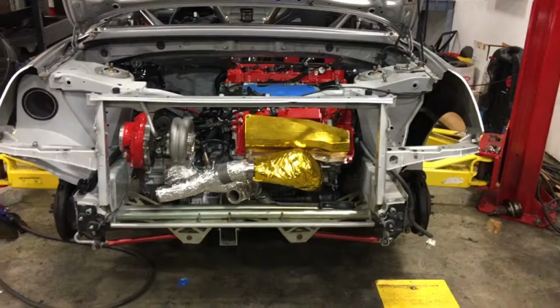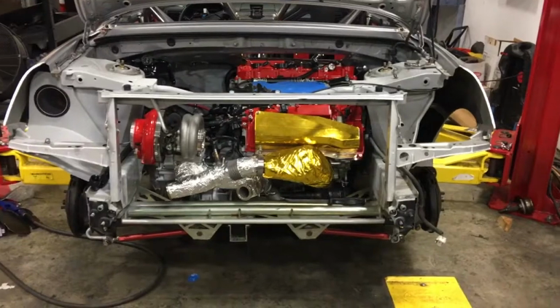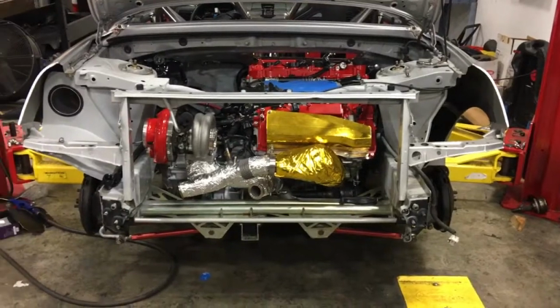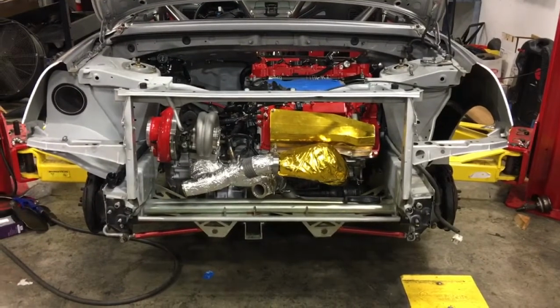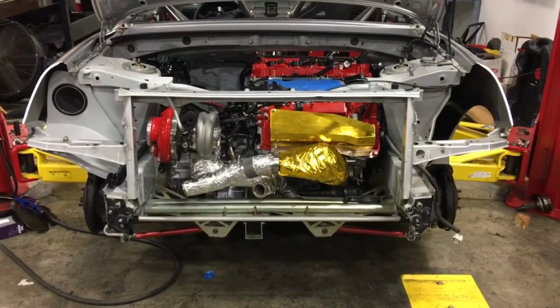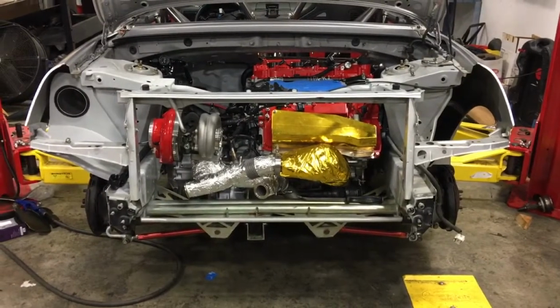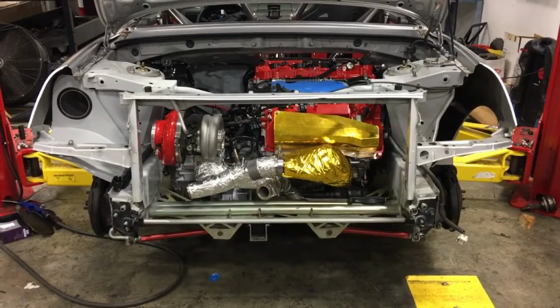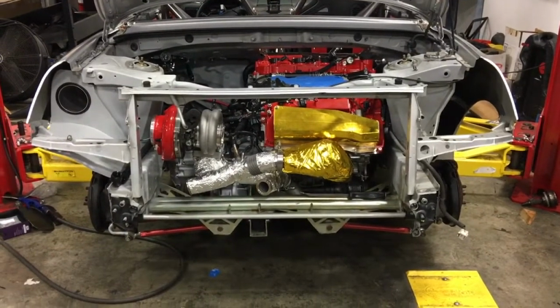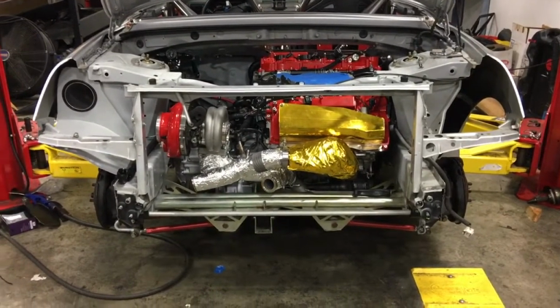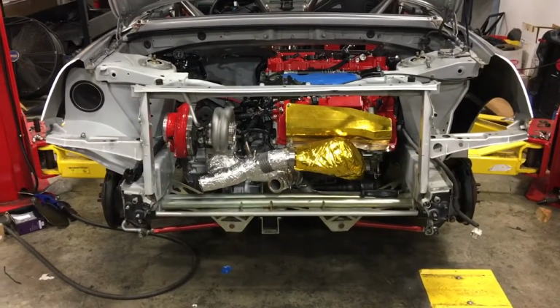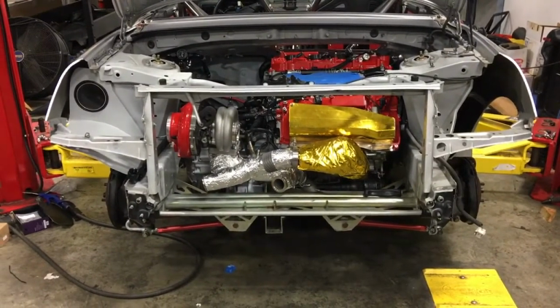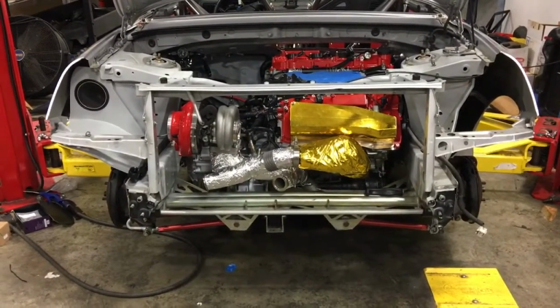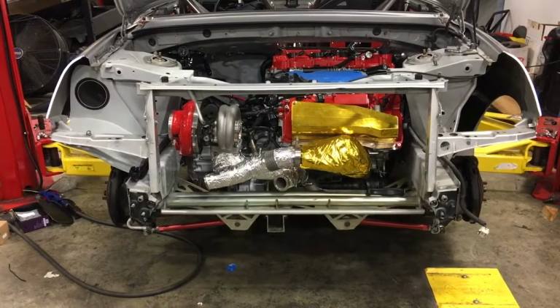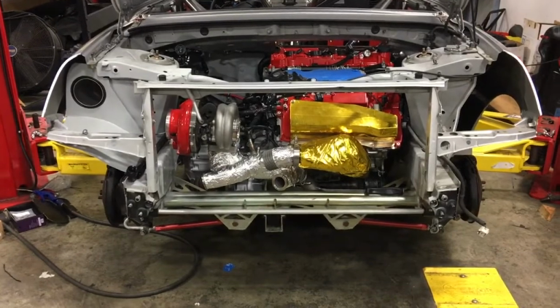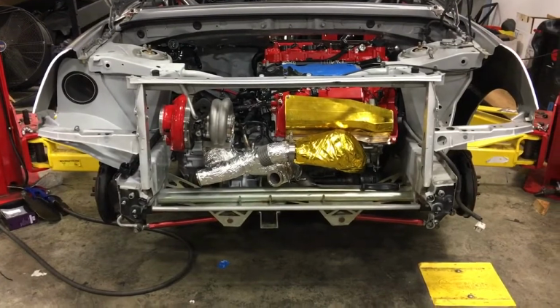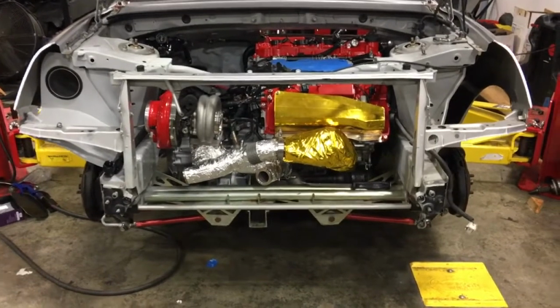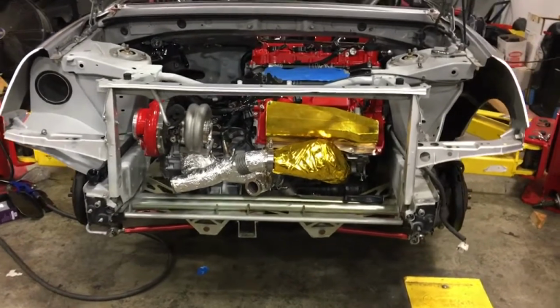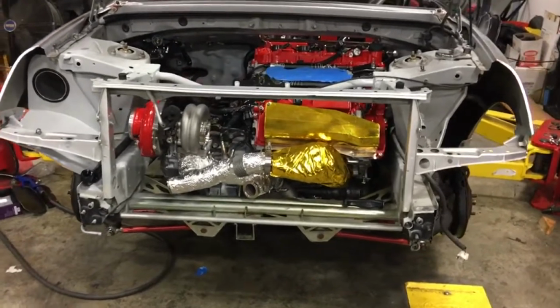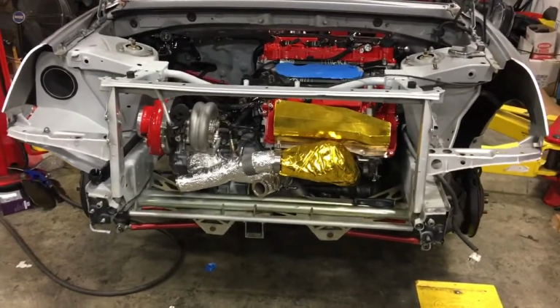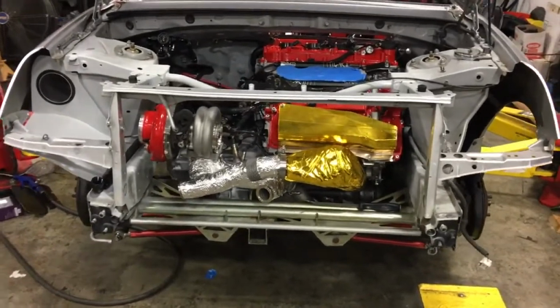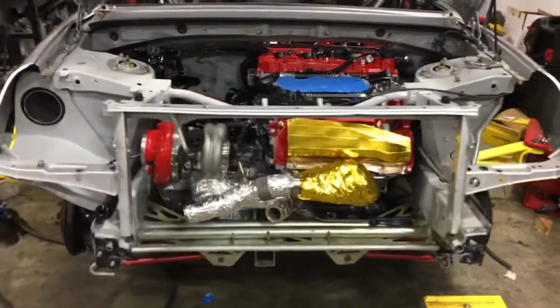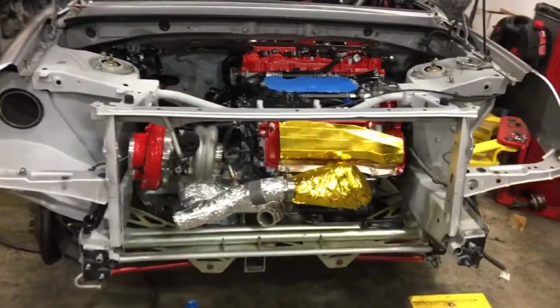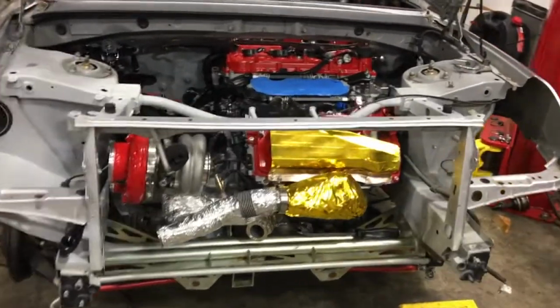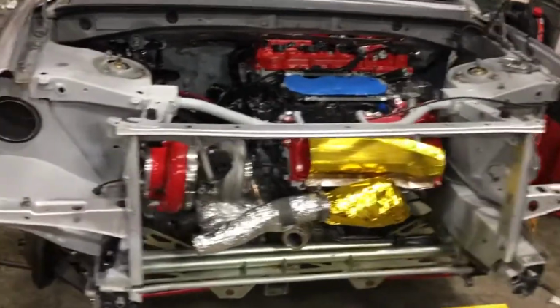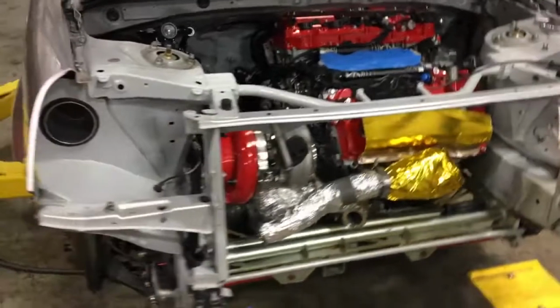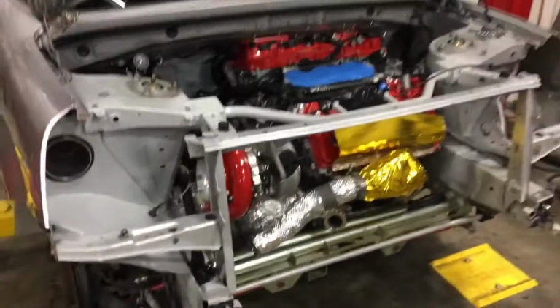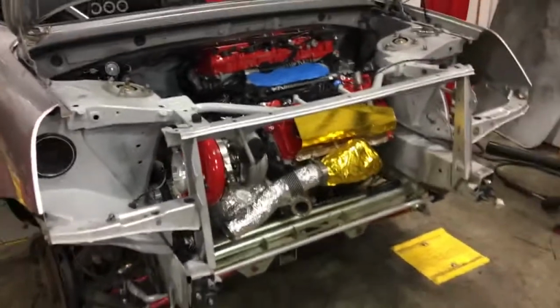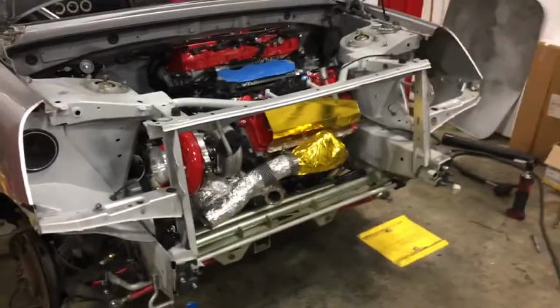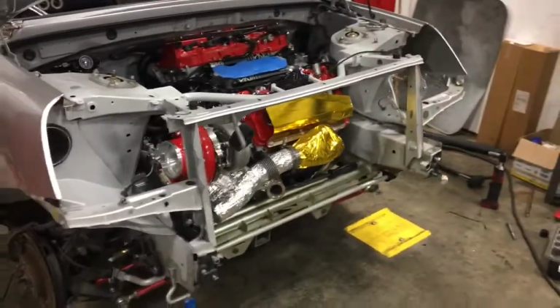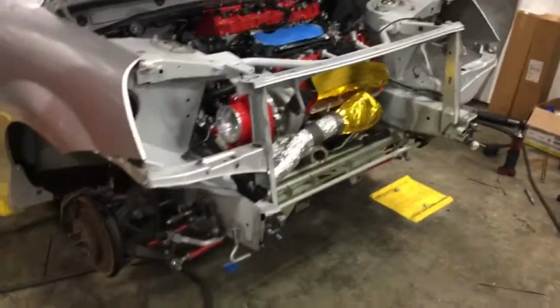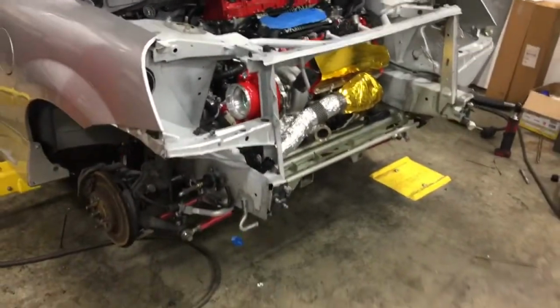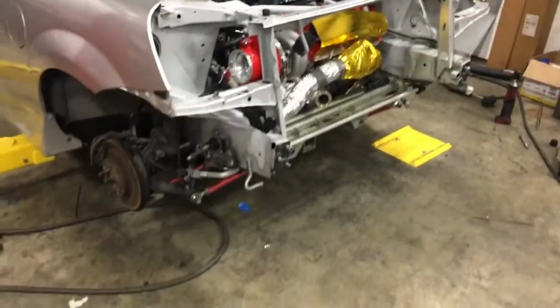Welcome back to the DD Performance Research MR2 squared project. This is the evening of Saturday July 15th and you are looking at an engine installed in an MR2. Finally! It looks amazing.